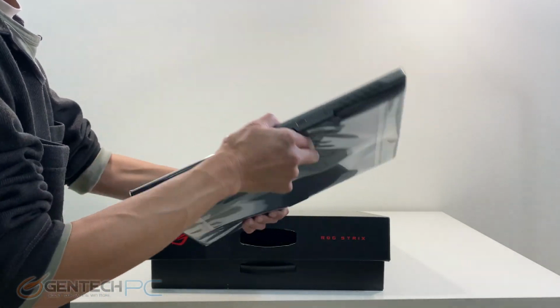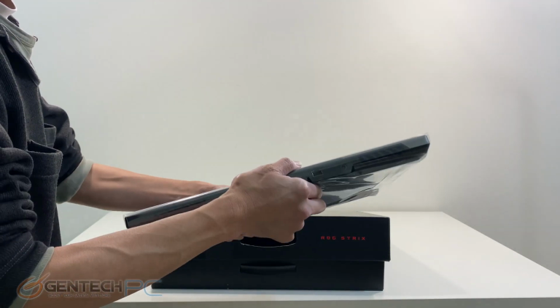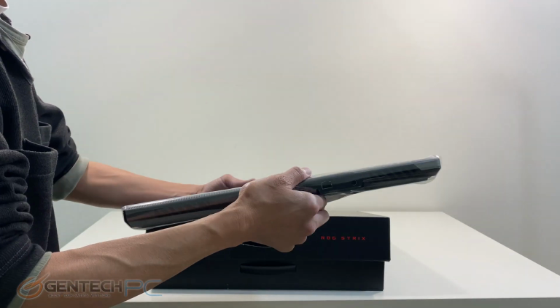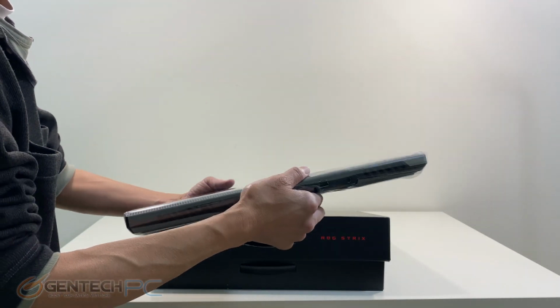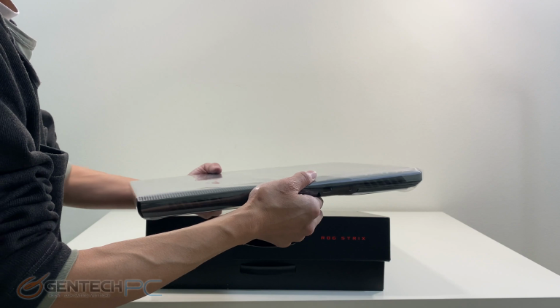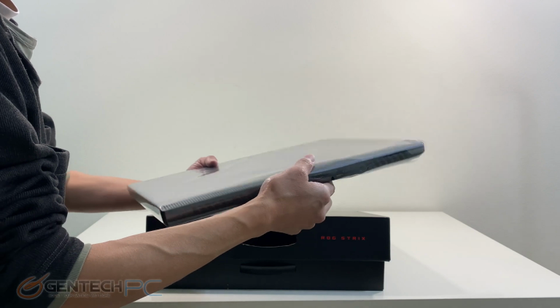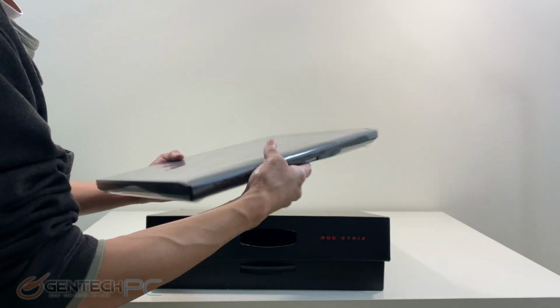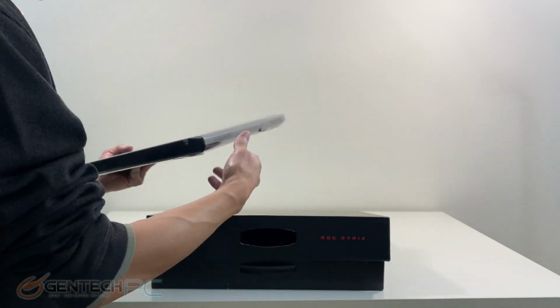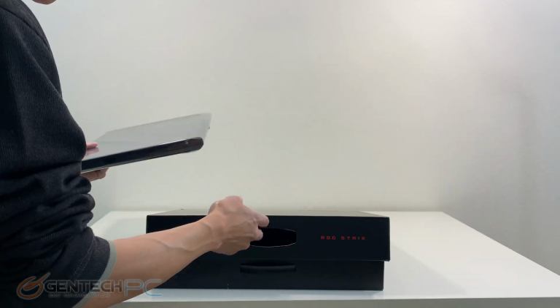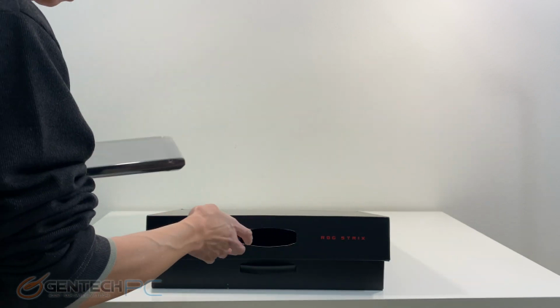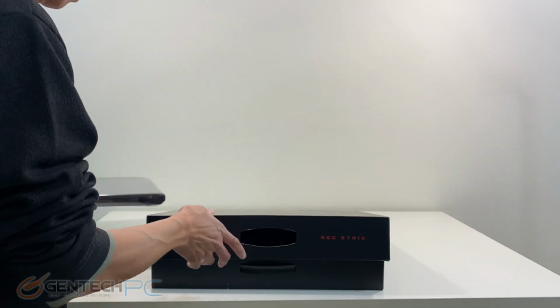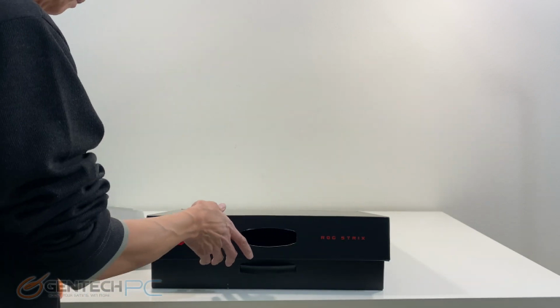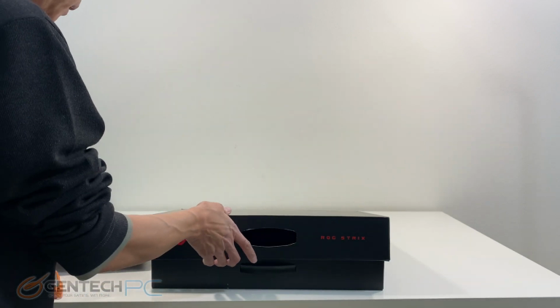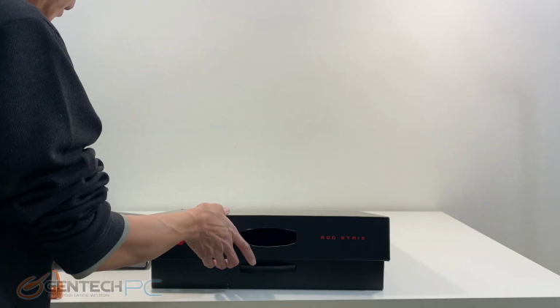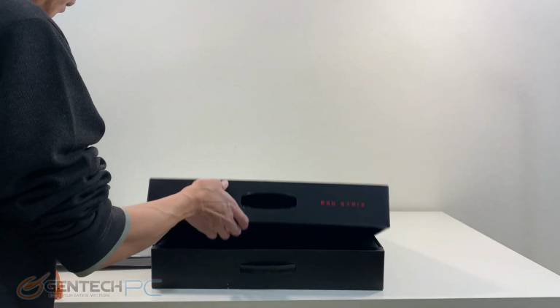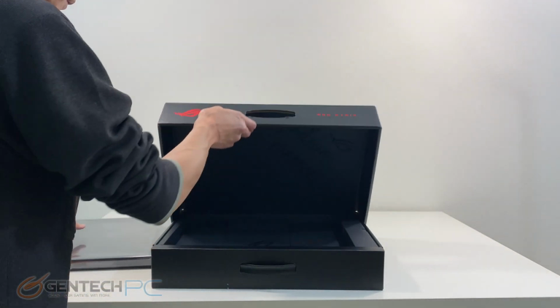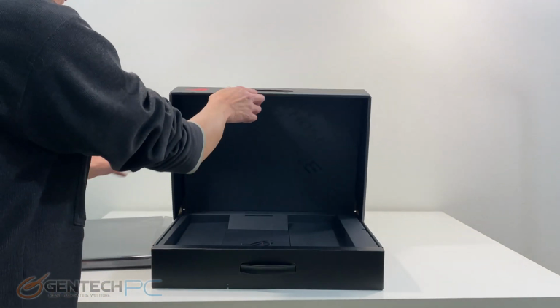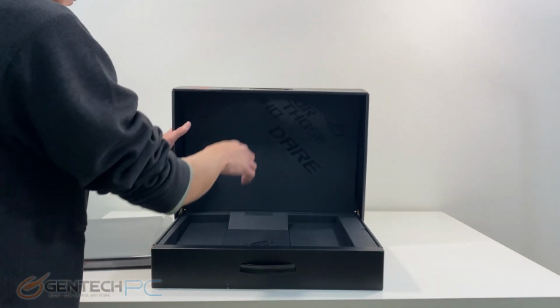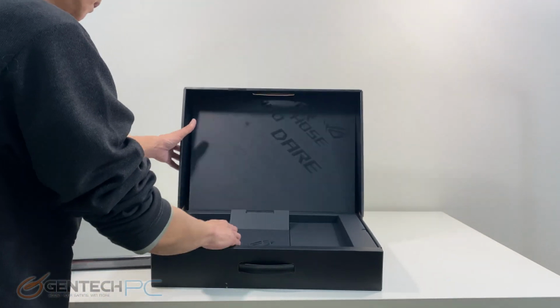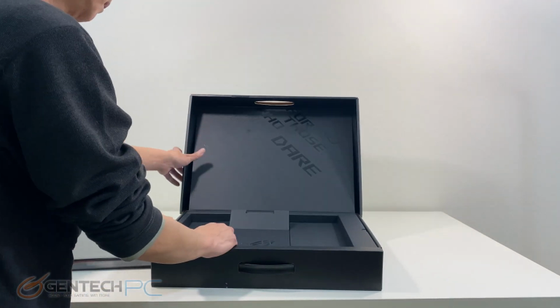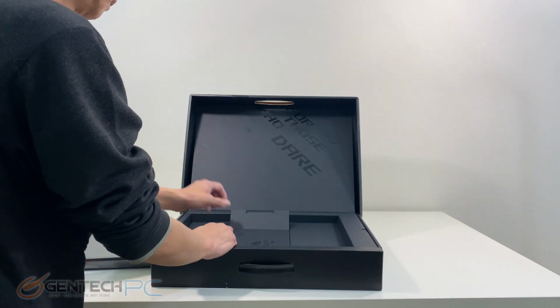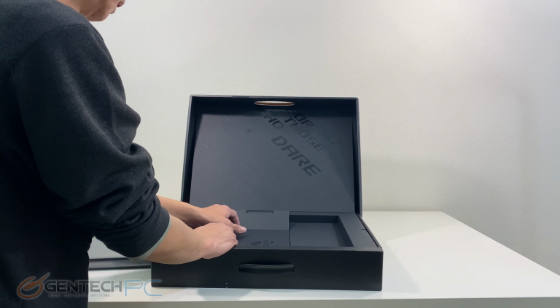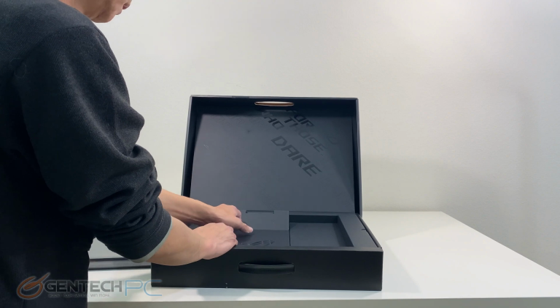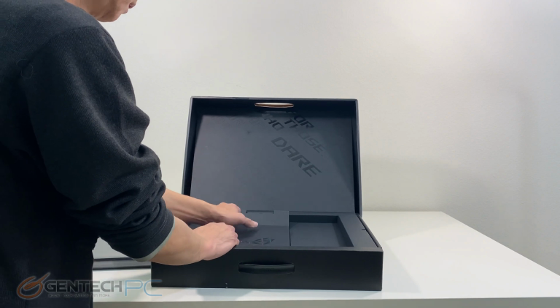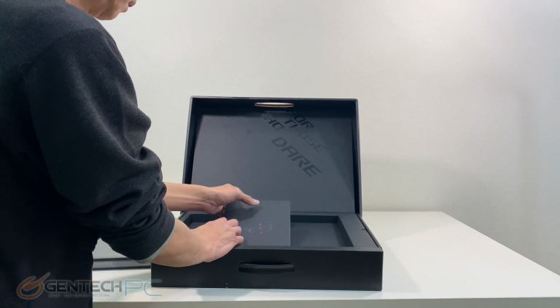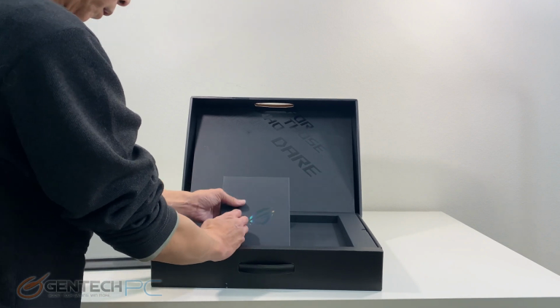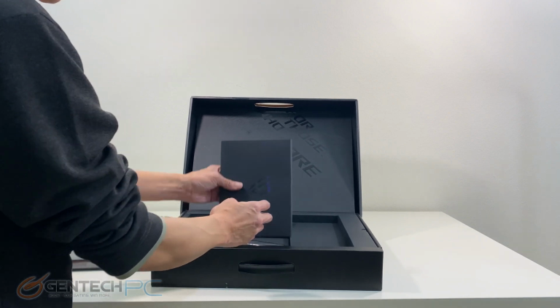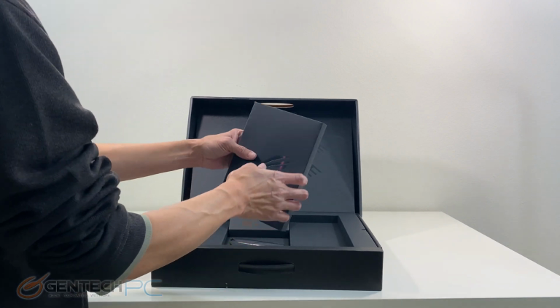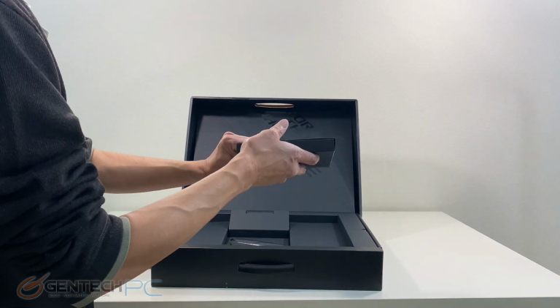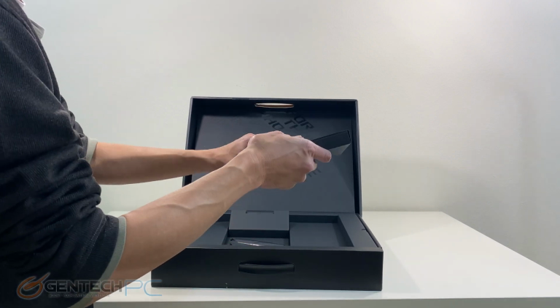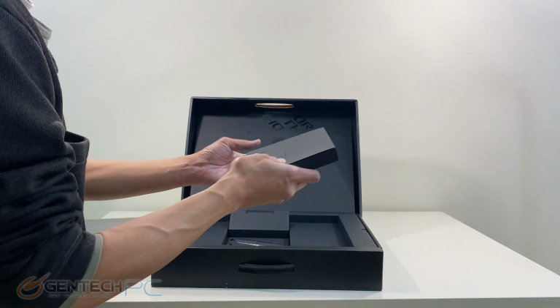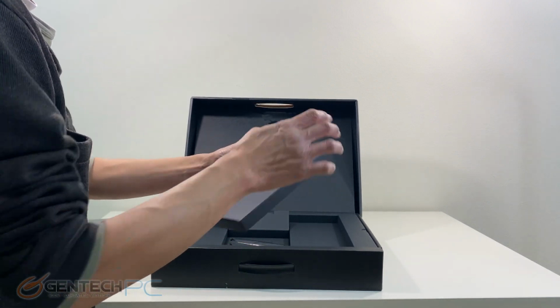As per our normal process we'll get things started with the unboxing so you can see how it comes packaged and what you can expect to get in the box if you were to order one of these for yourself.